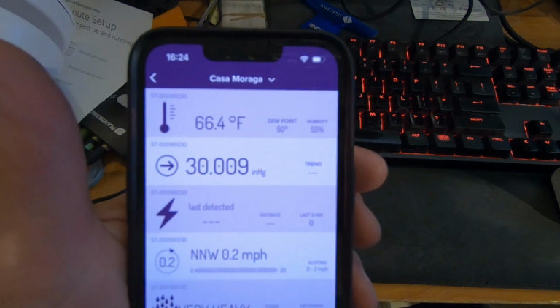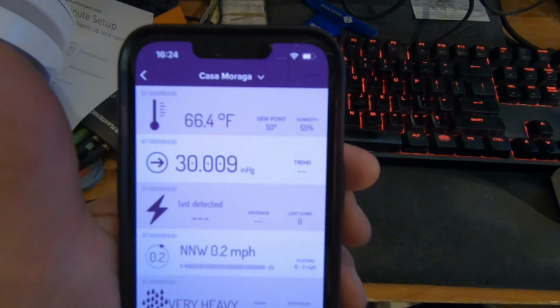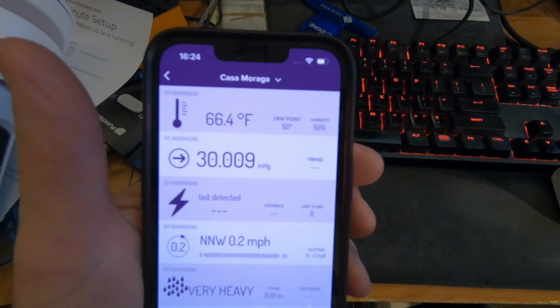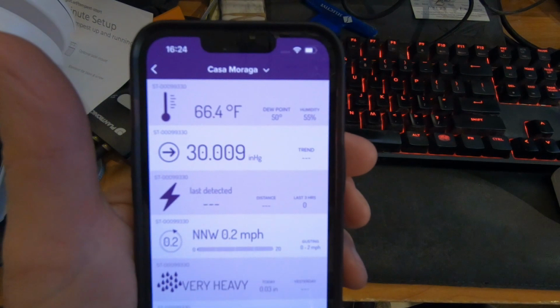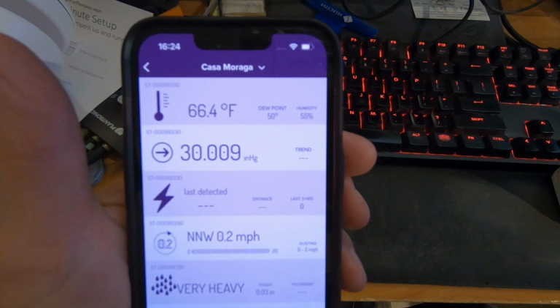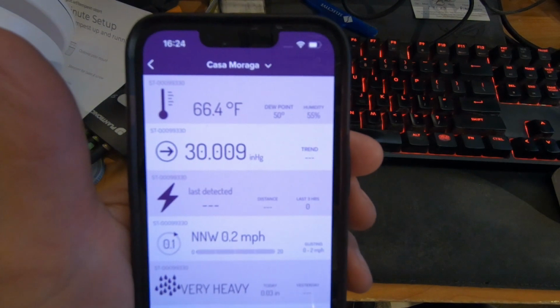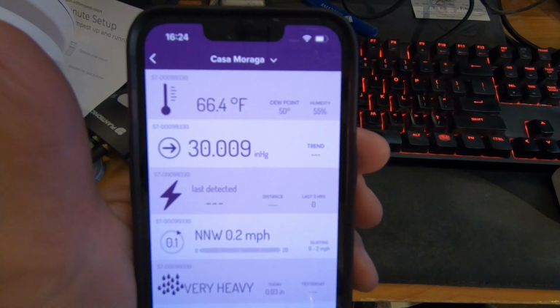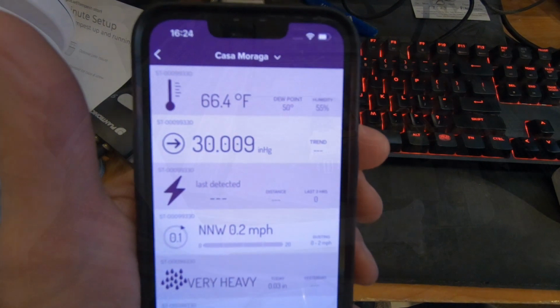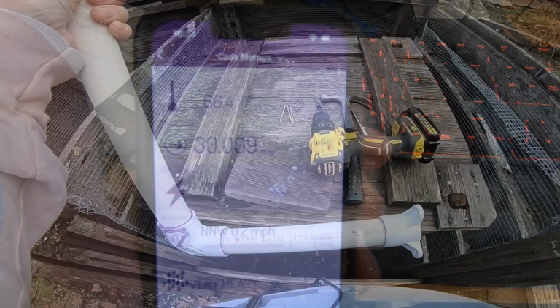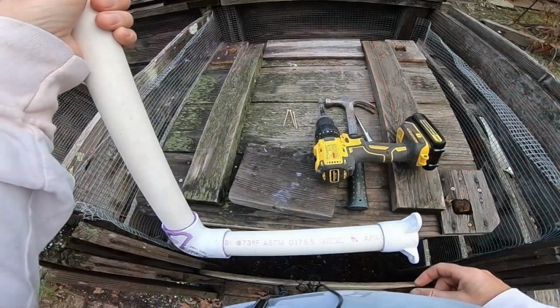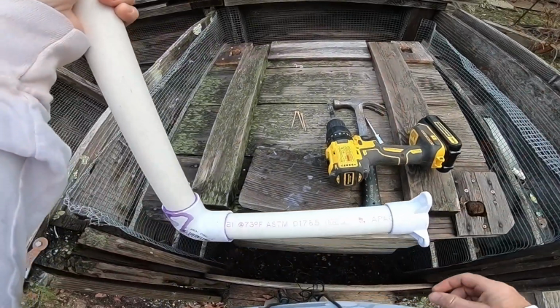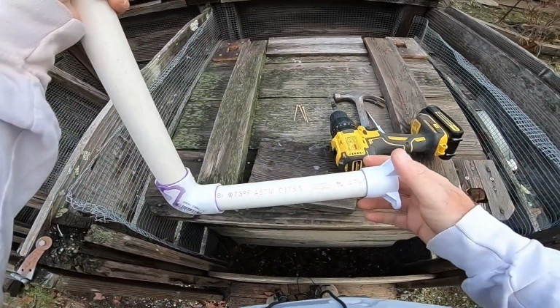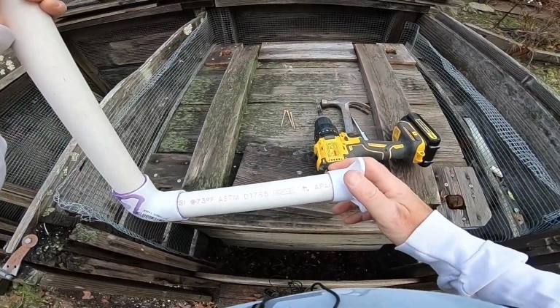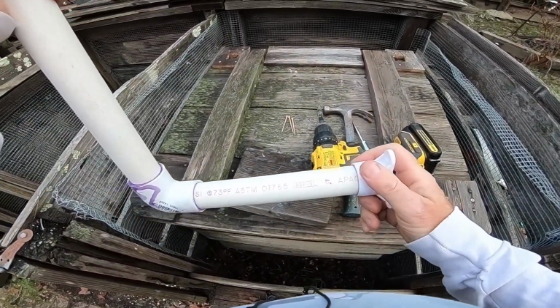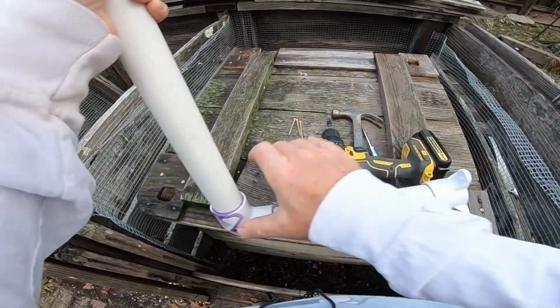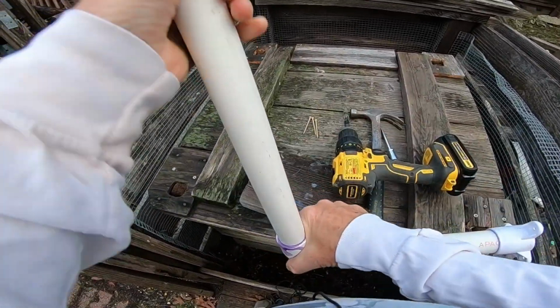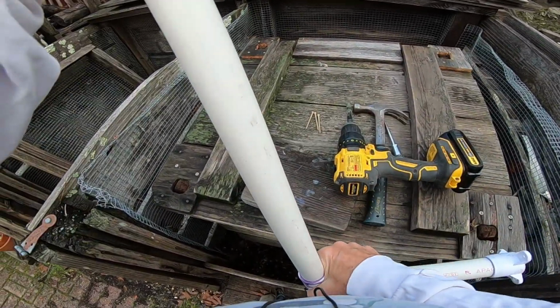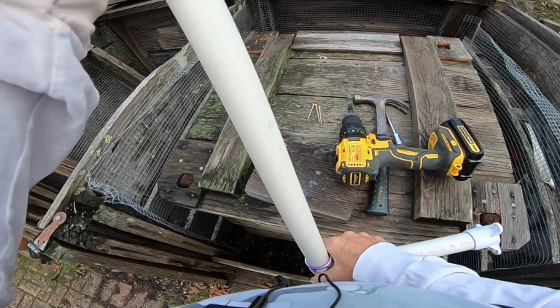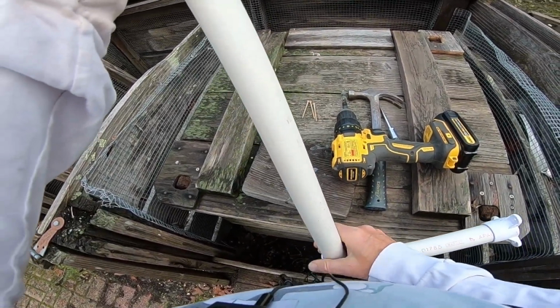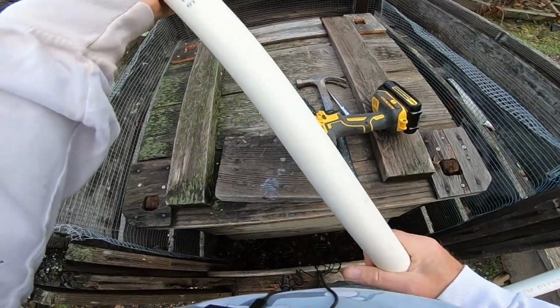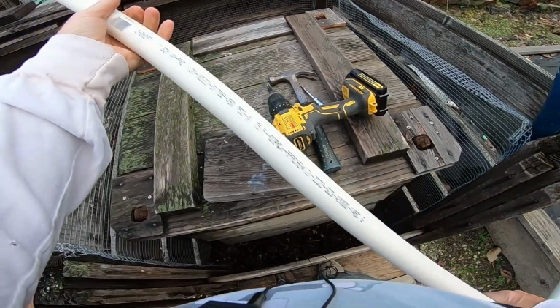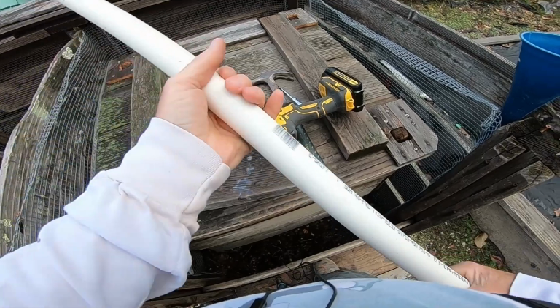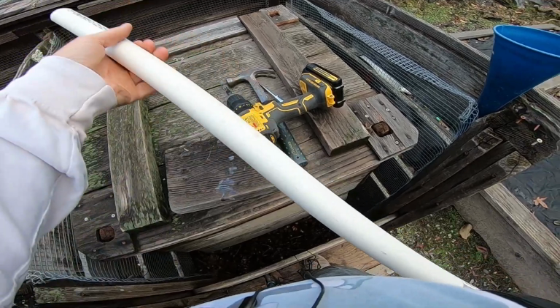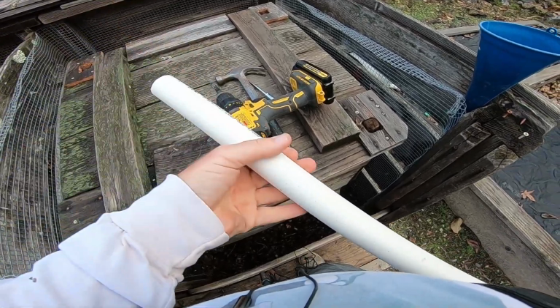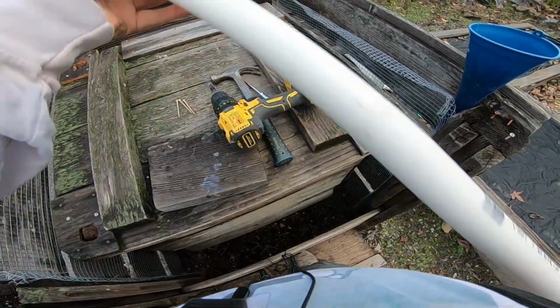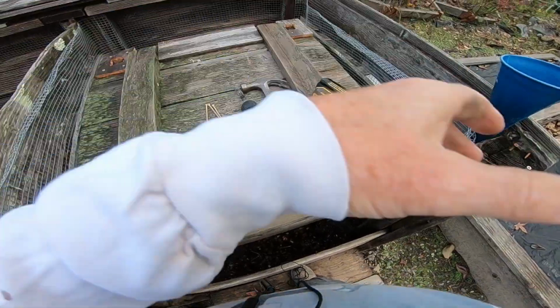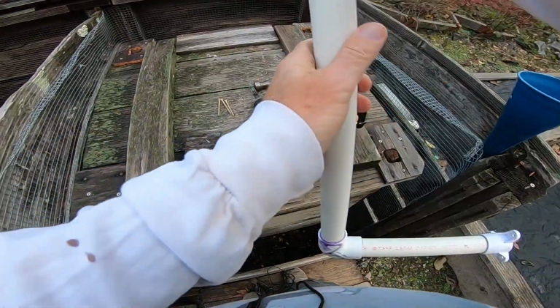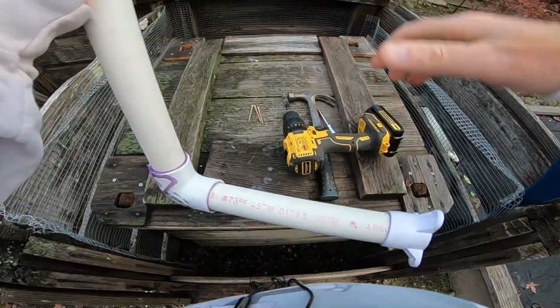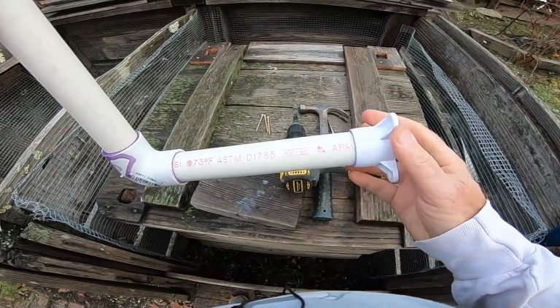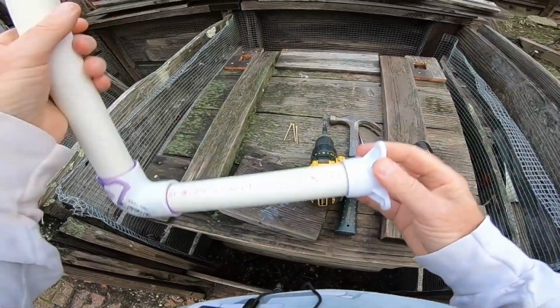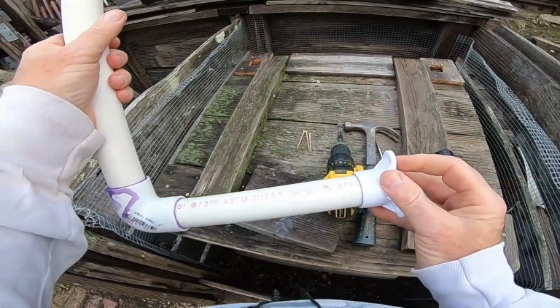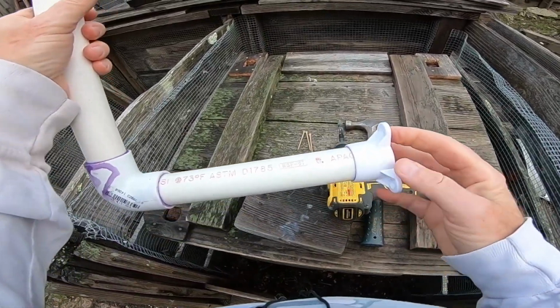So if it was 50 degrees in here, it would start condensing. All right, so we're ready to install our pole. It's nice and dry, solid — it's five feet long. We're going to get the screws started.